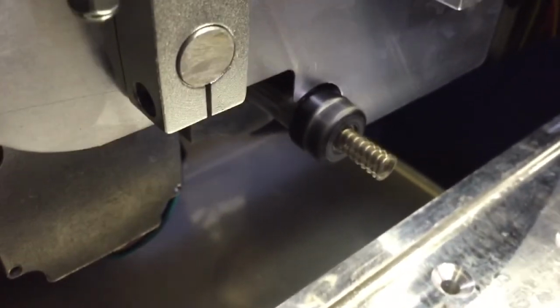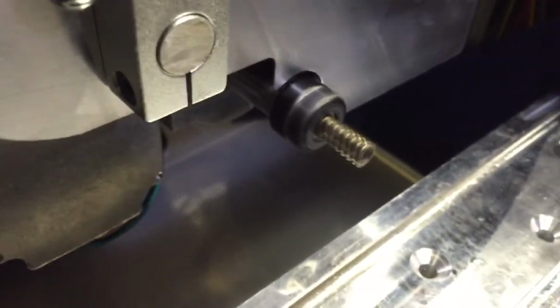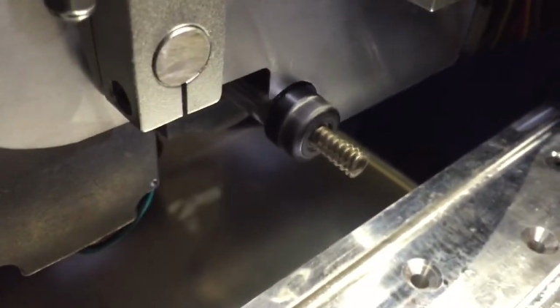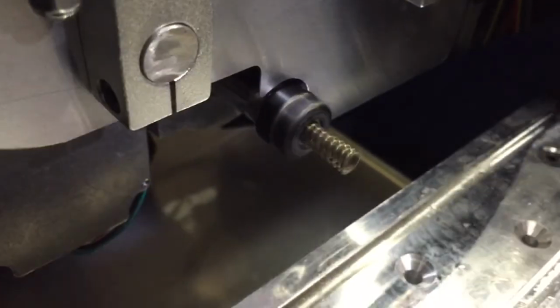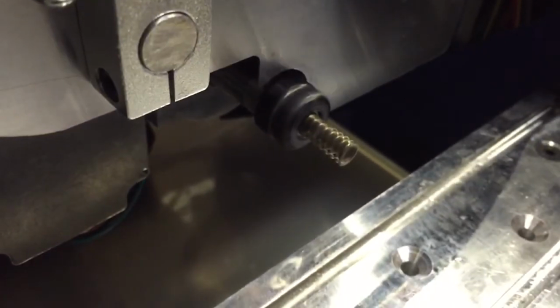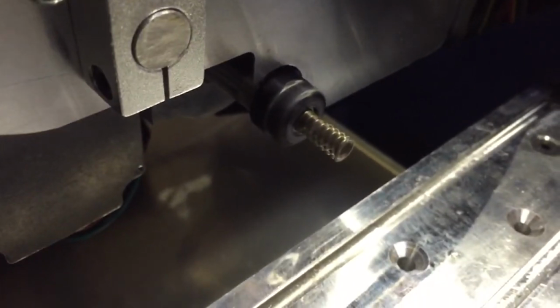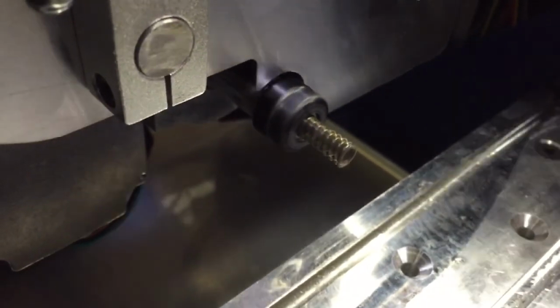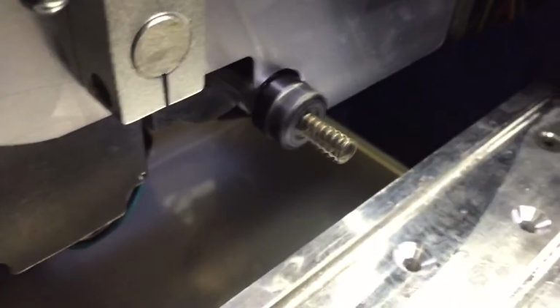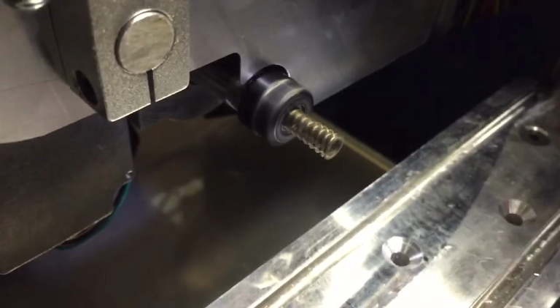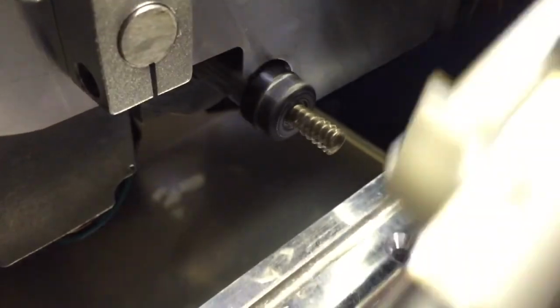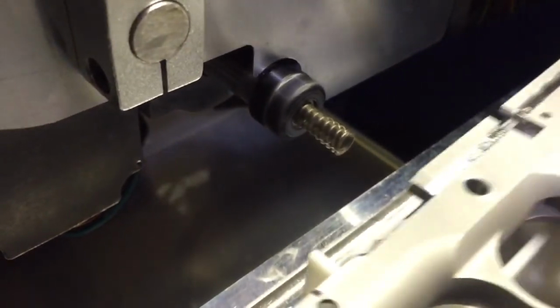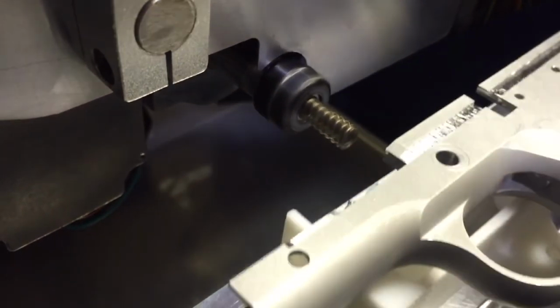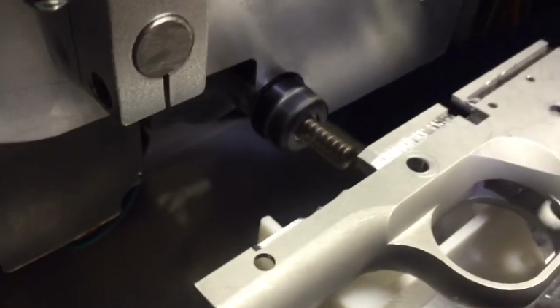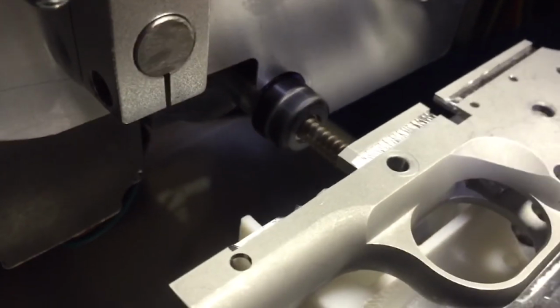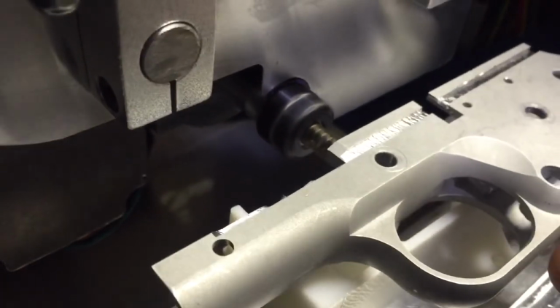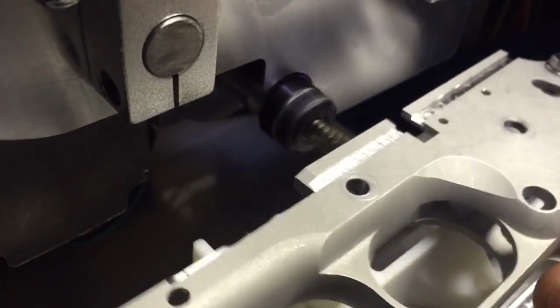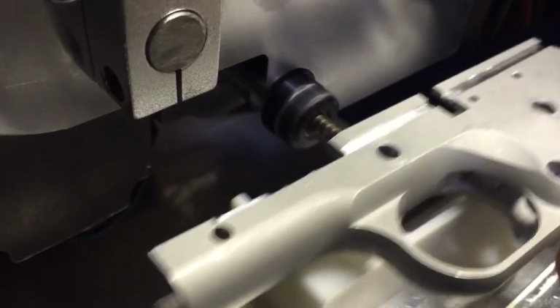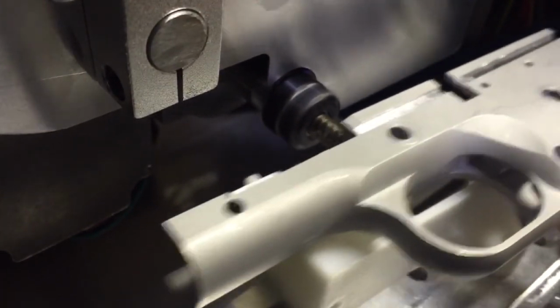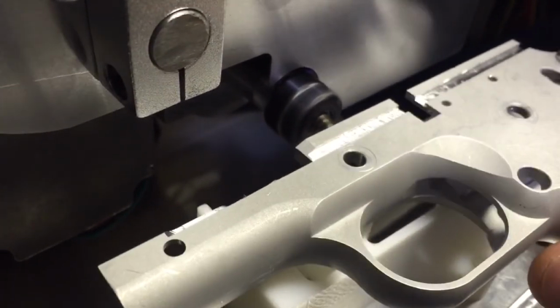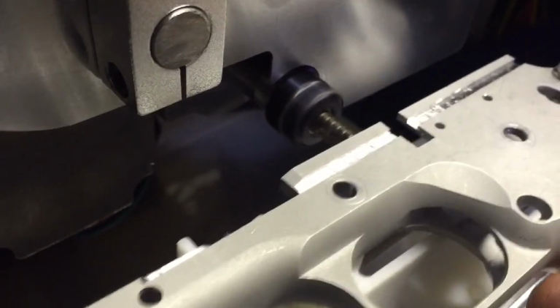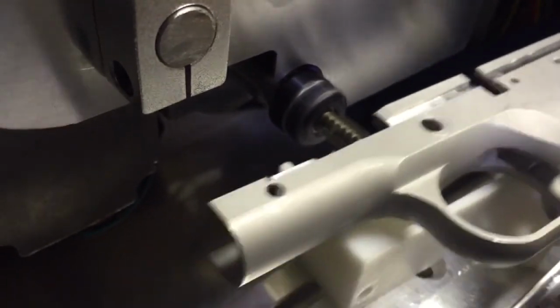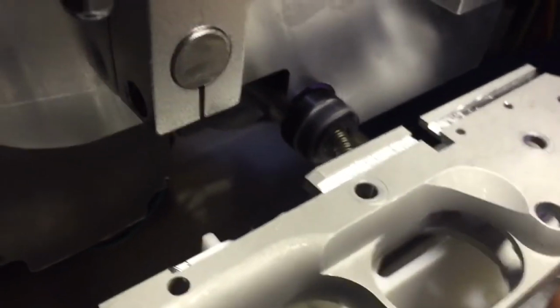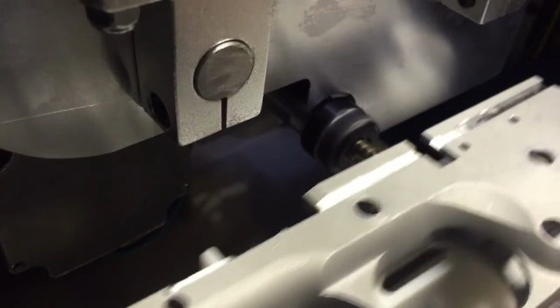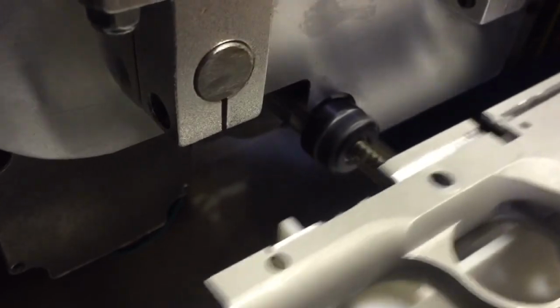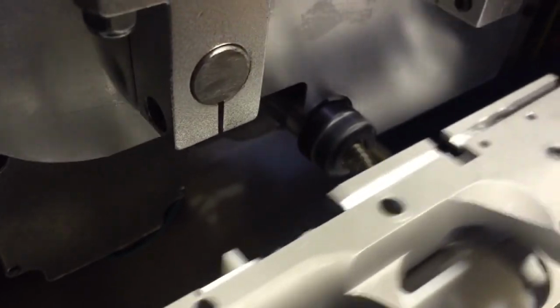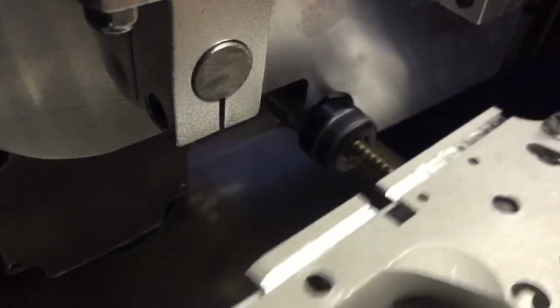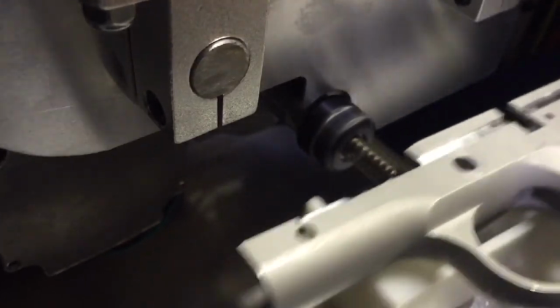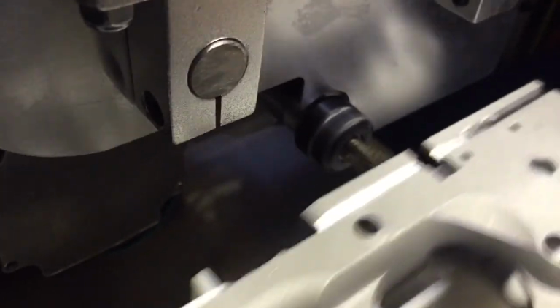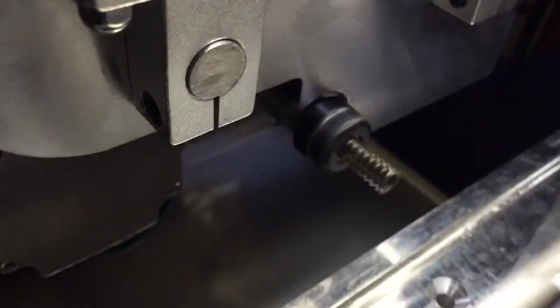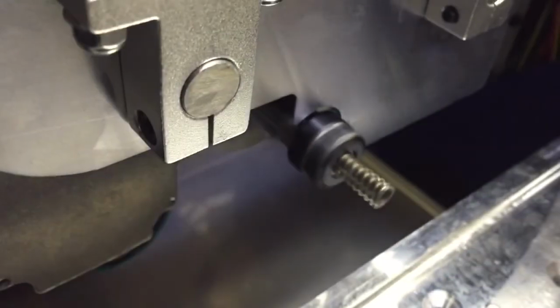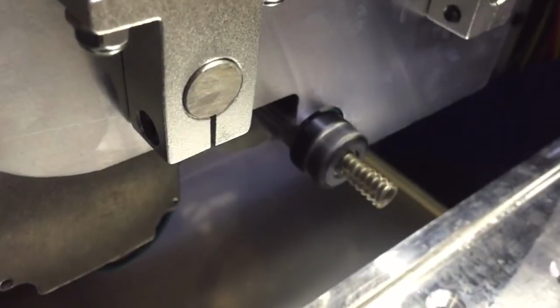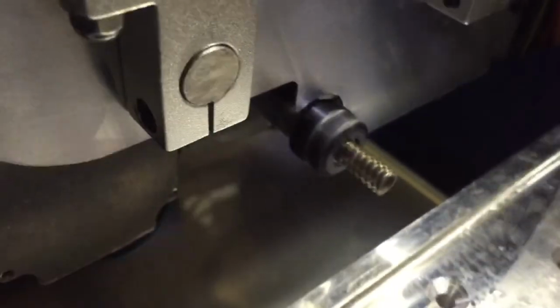That way when you're doing your R&D development, if you accidentally crash the part into the spring when you're moving around, the spring just really goes out of the way.